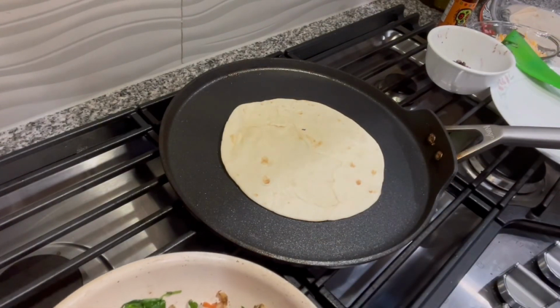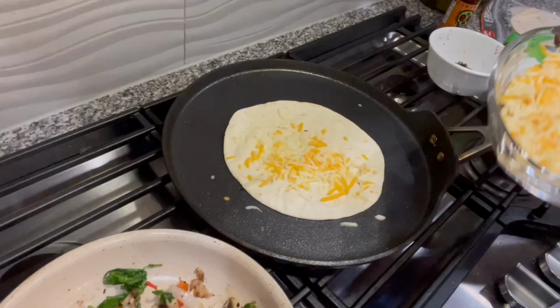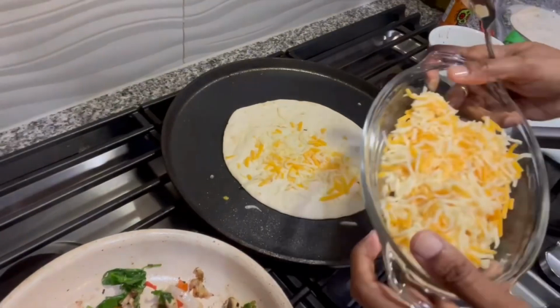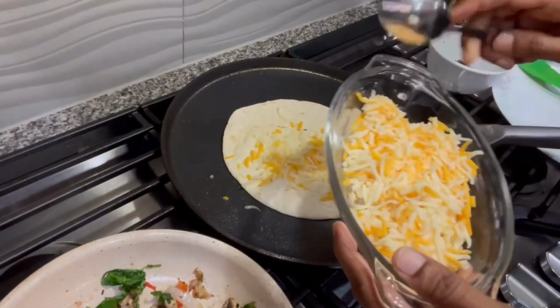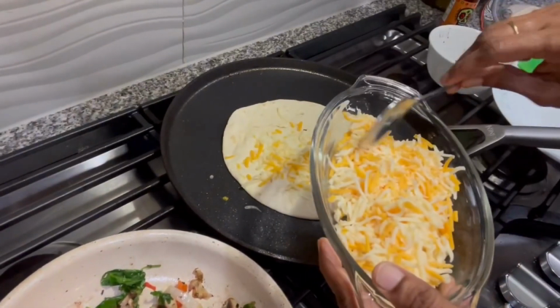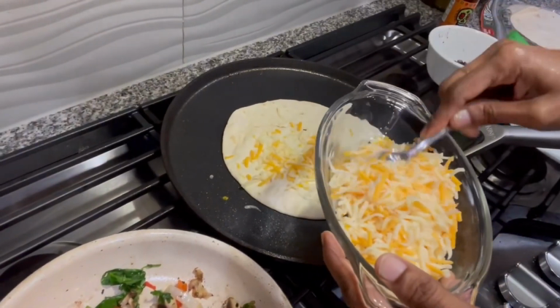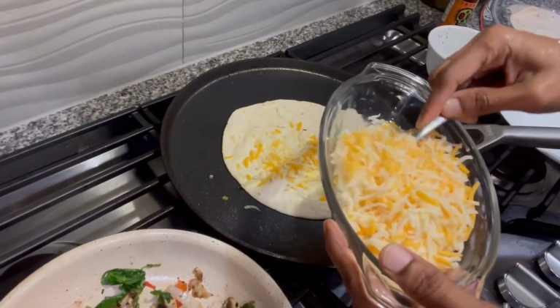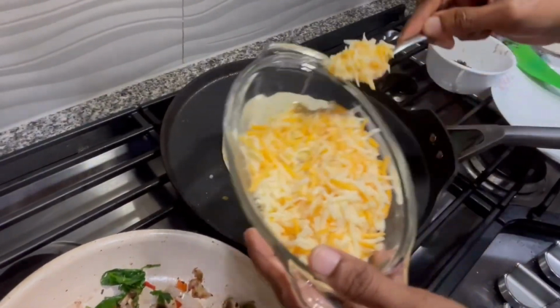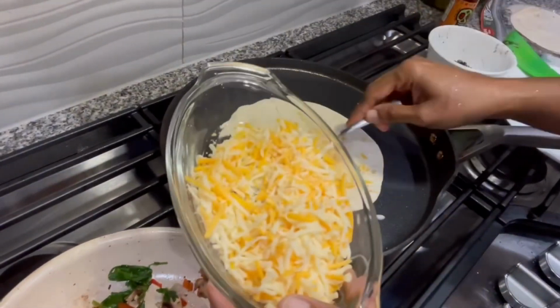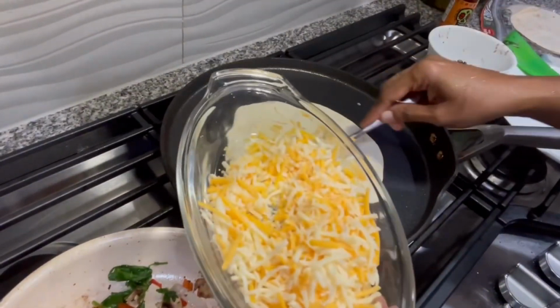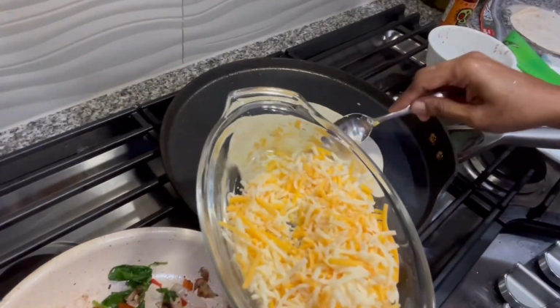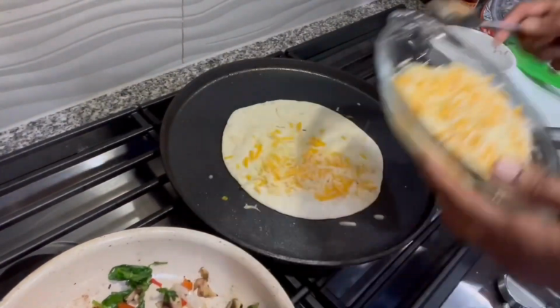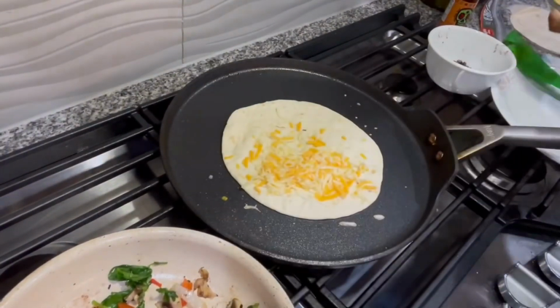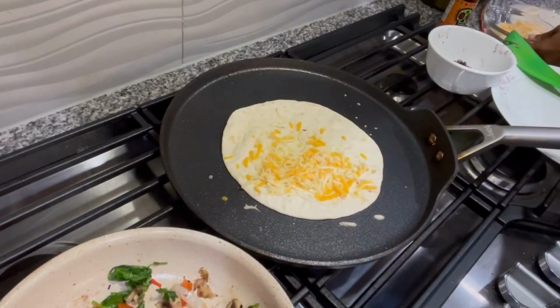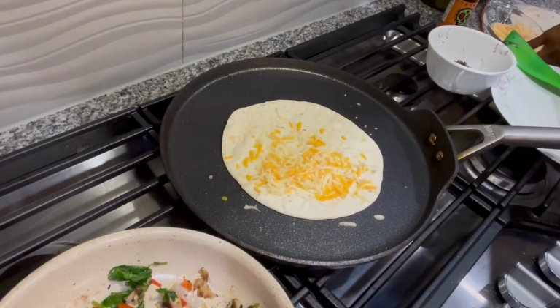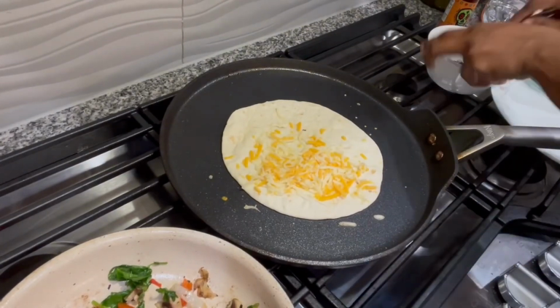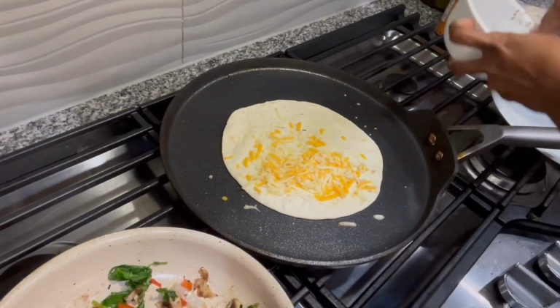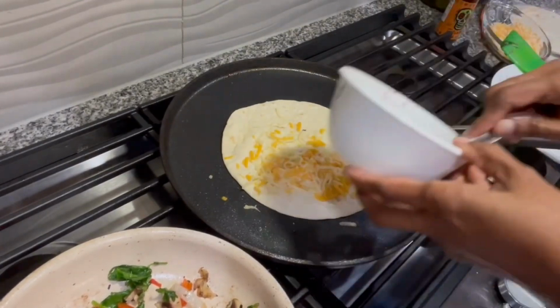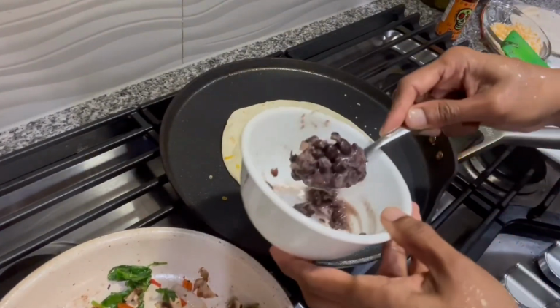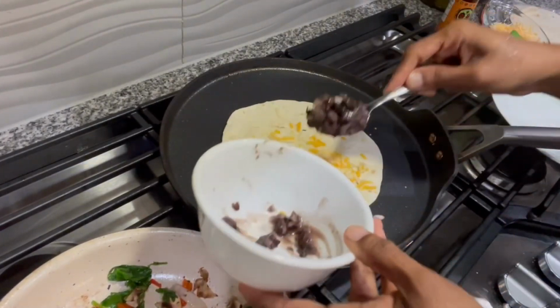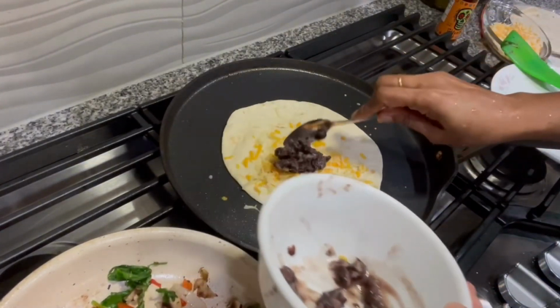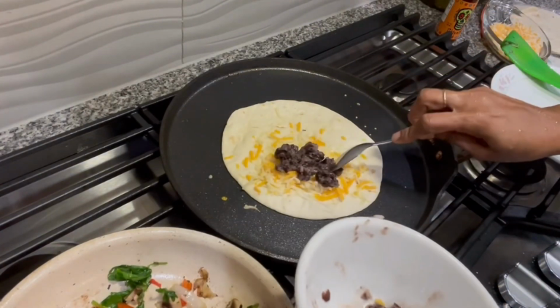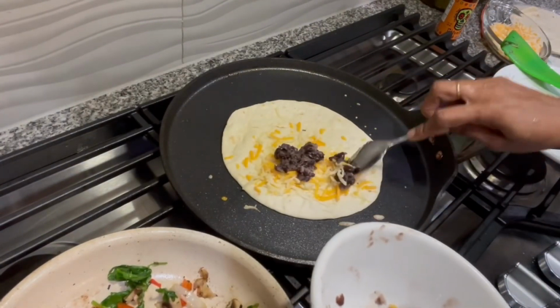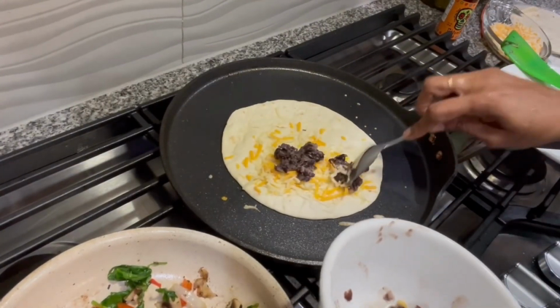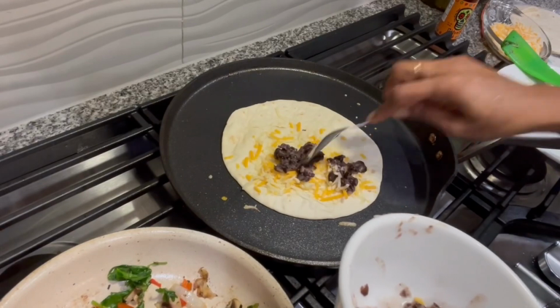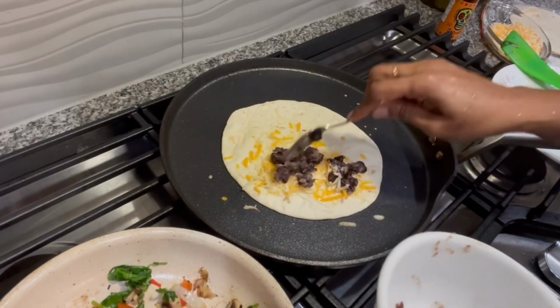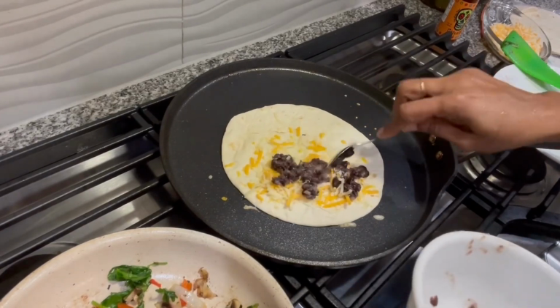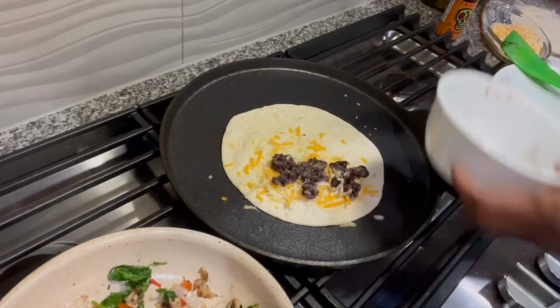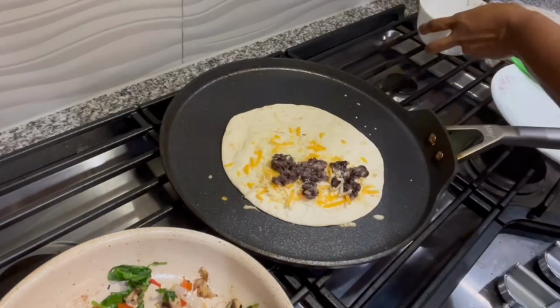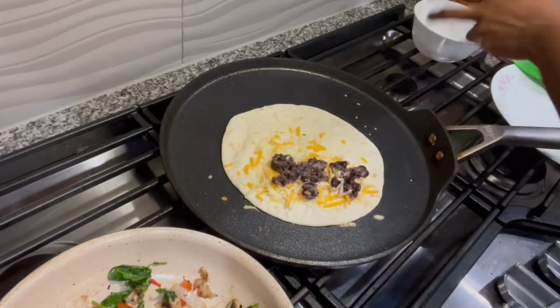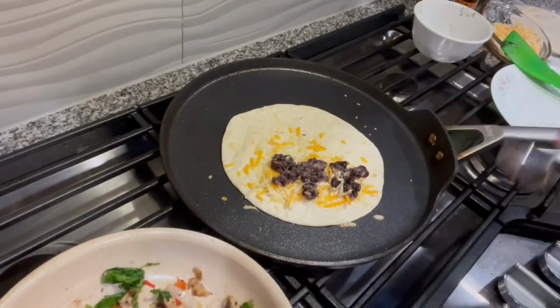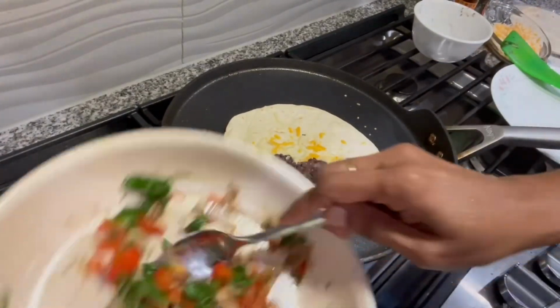Just assemble the quesadilla the next morning before packing the lunch. To the warm tortilla, add the cheese — this is the Mexican three-cheese type — and here I'm adding the black beans.